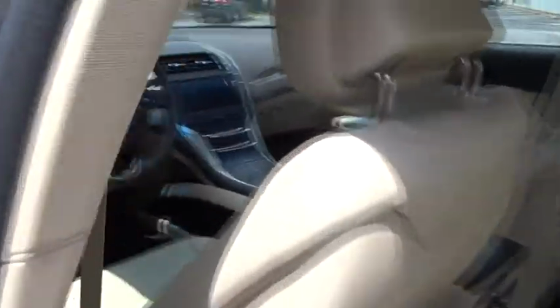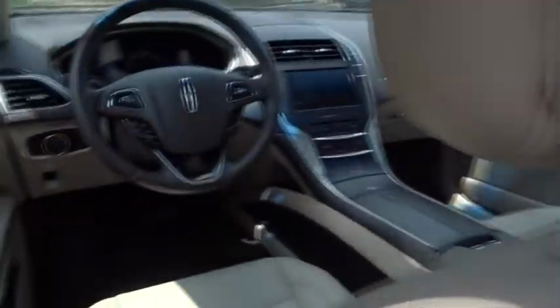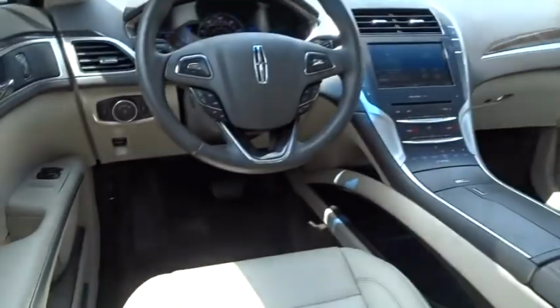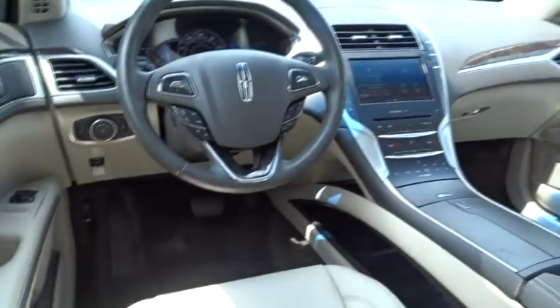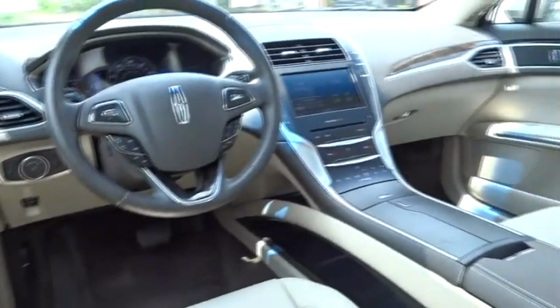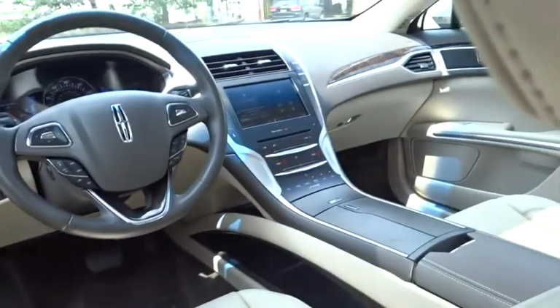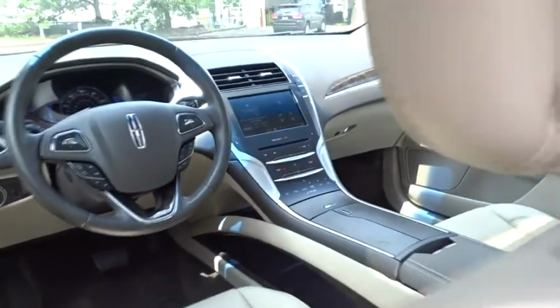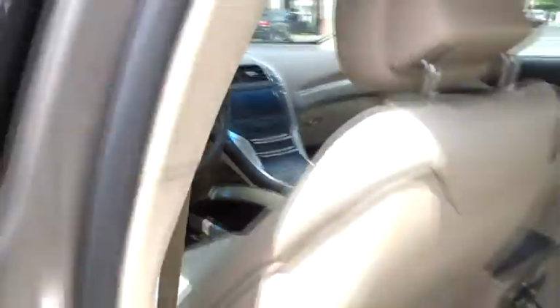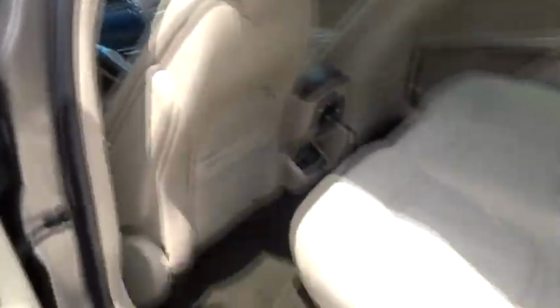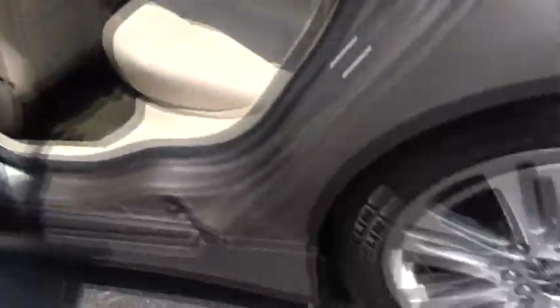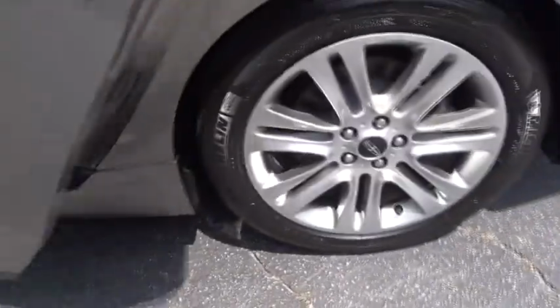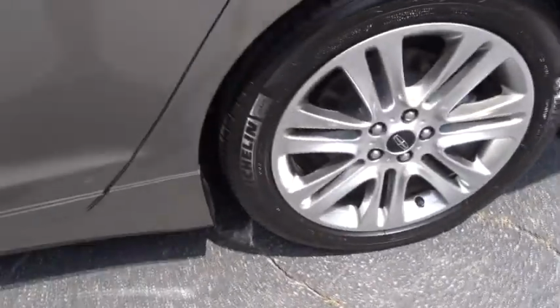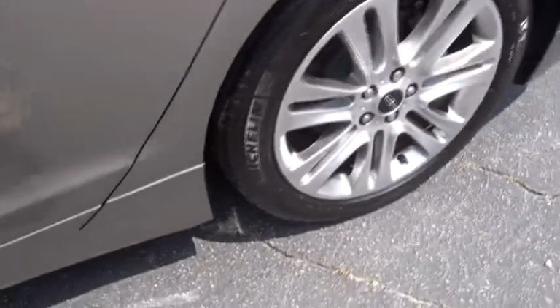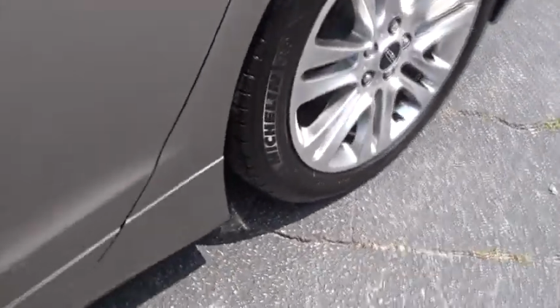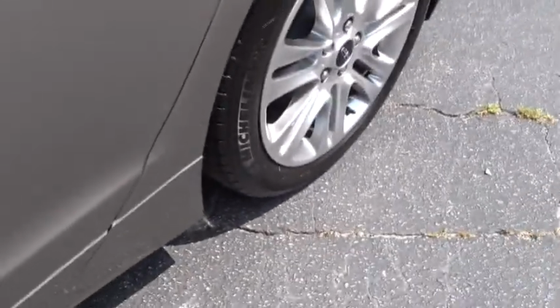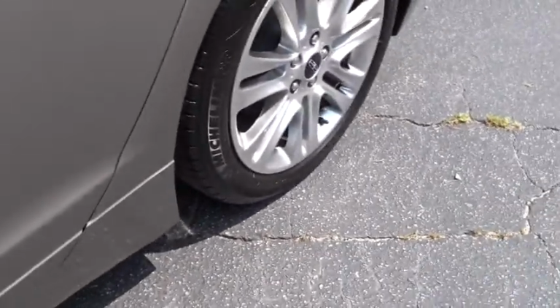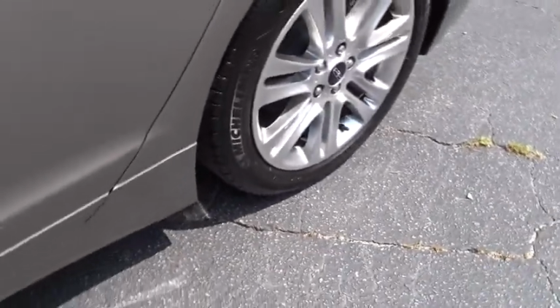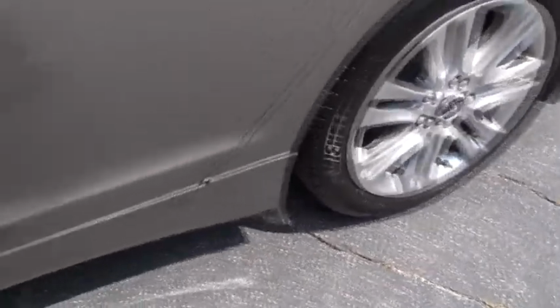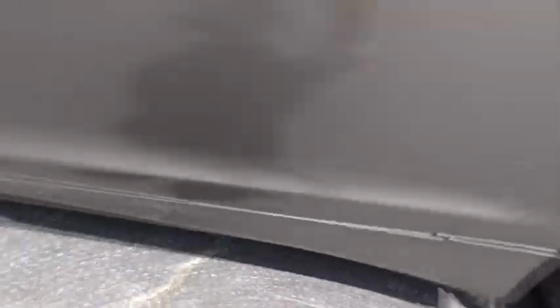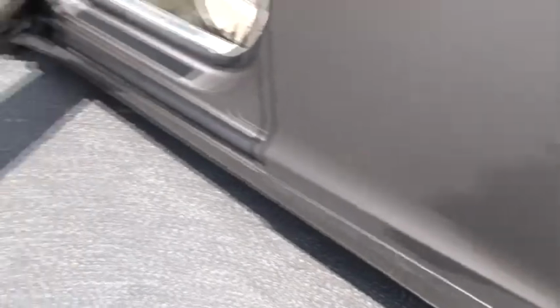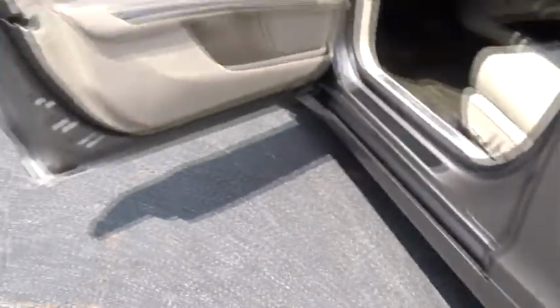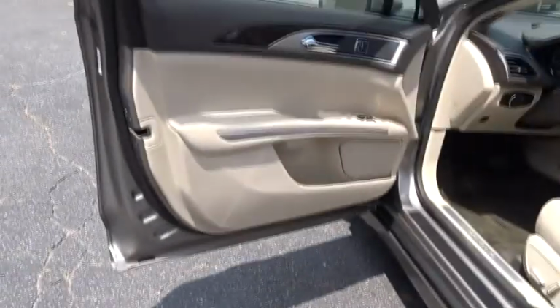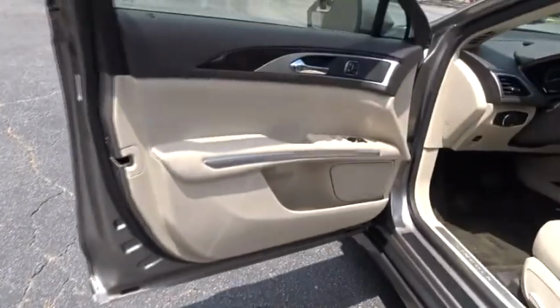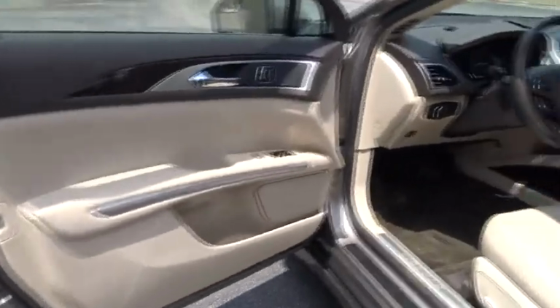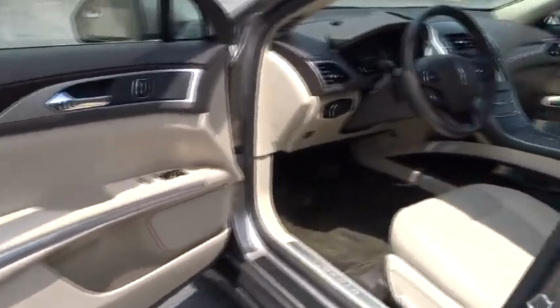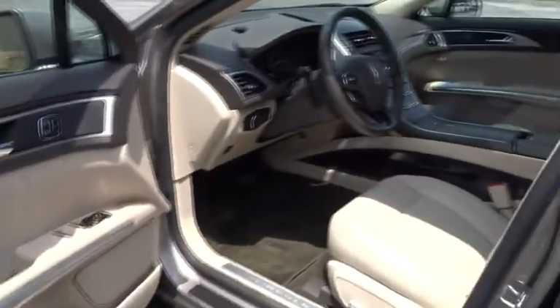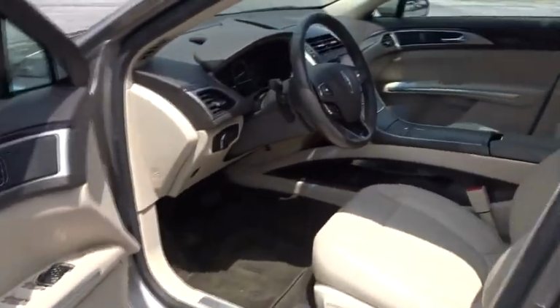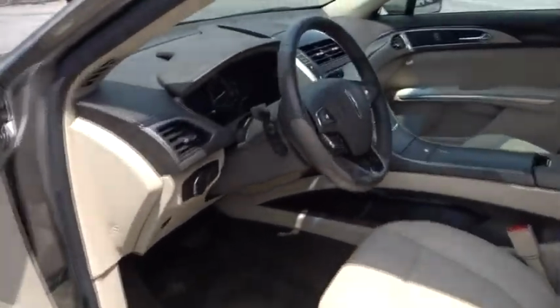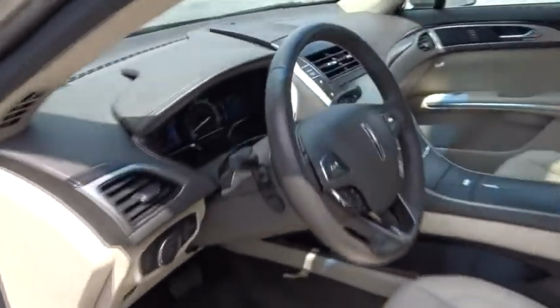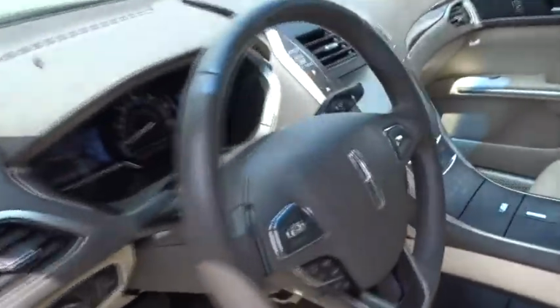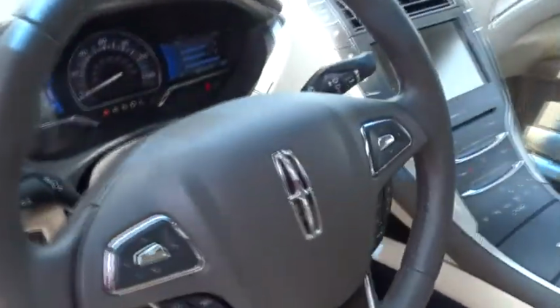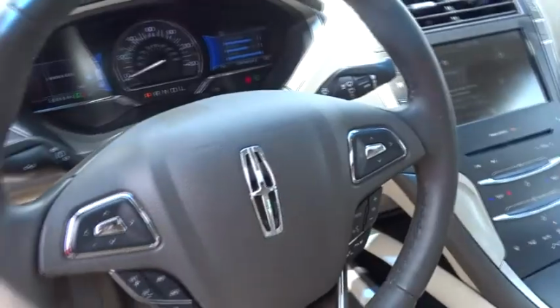Backup camera, anti-lock braking system, leather wrapped steering wheel, Bluetooth, dual airbags, one owner, alloy wheels, adjustable steering wheel, power steering, floor mats, cruise control, keyless start, four-wheel disc brakes.